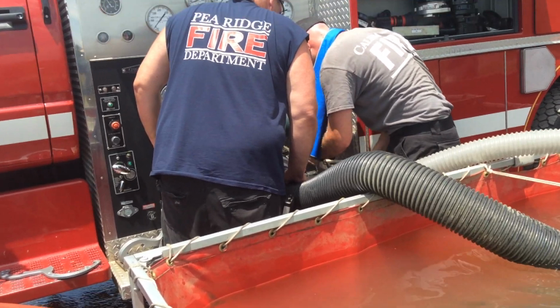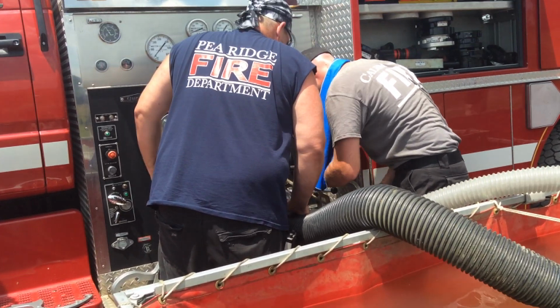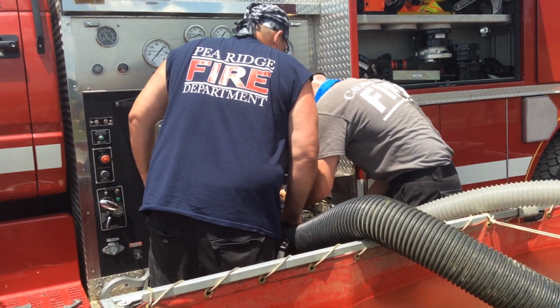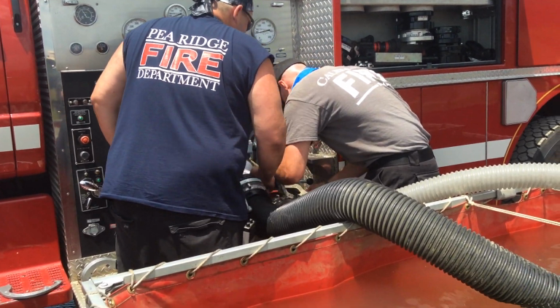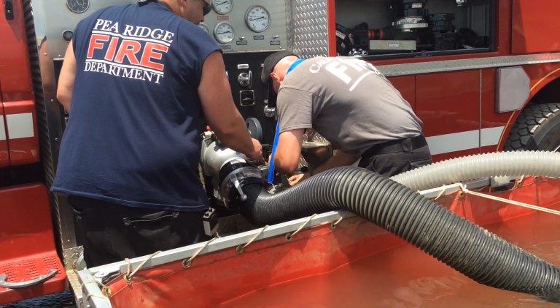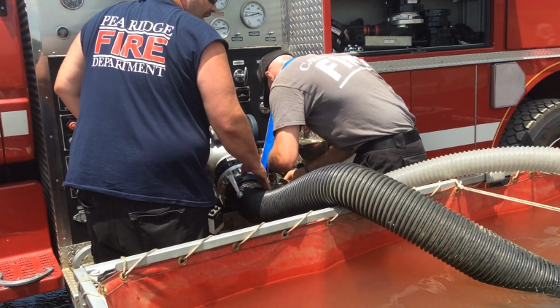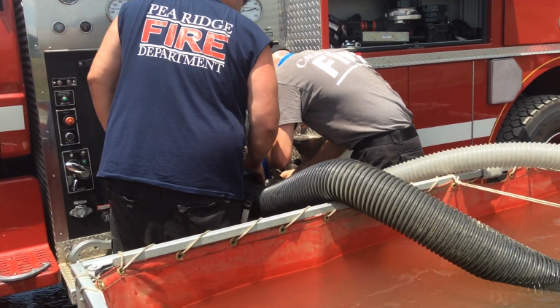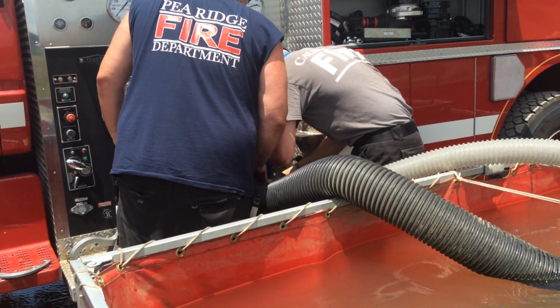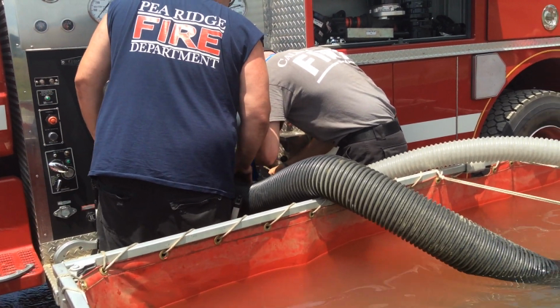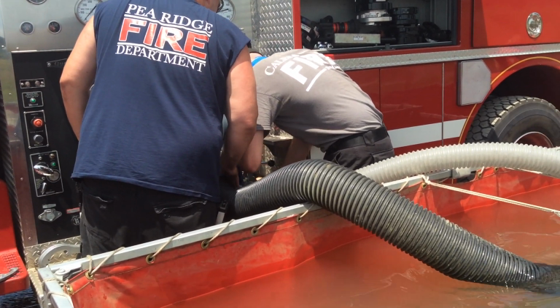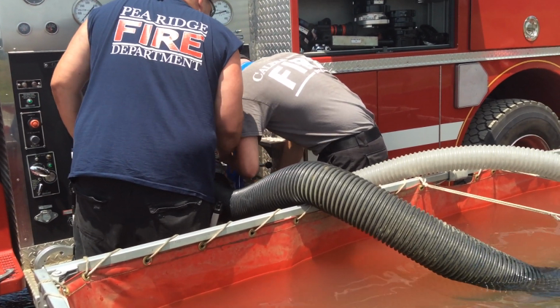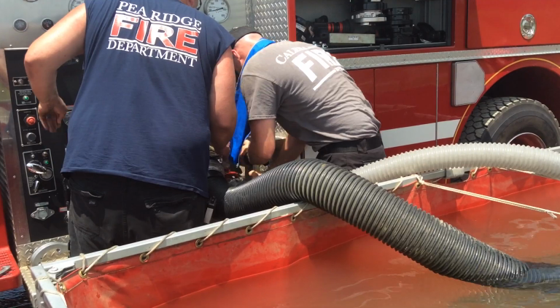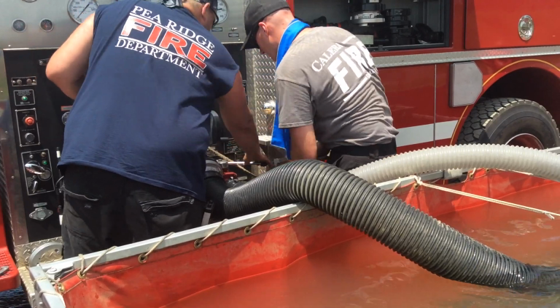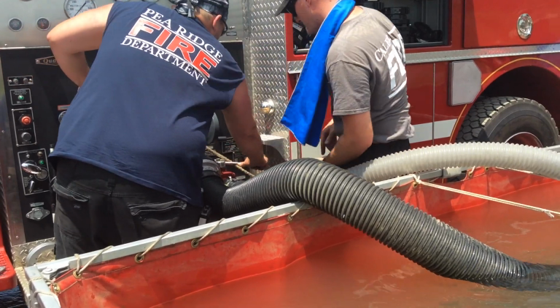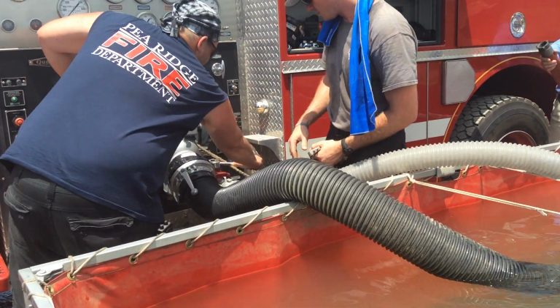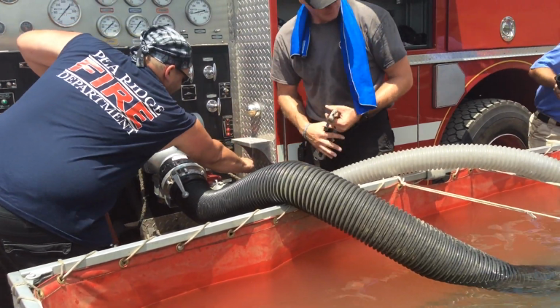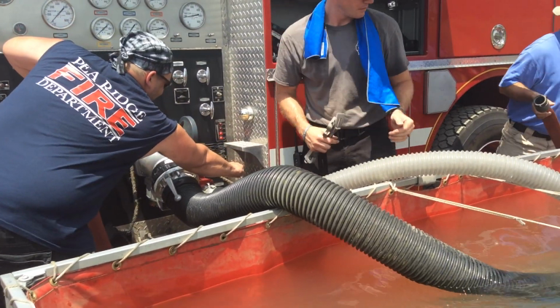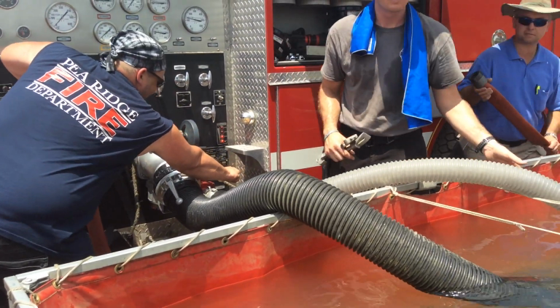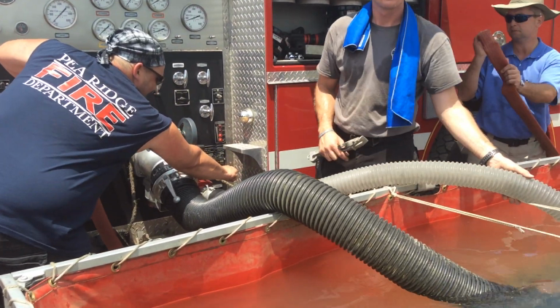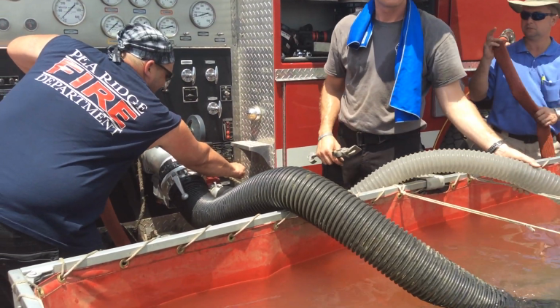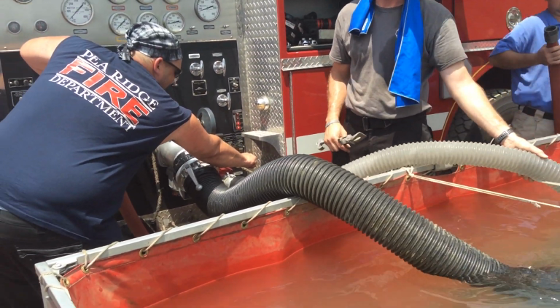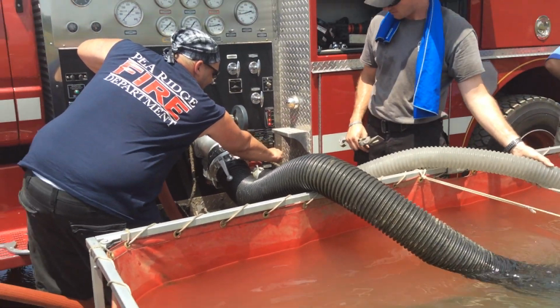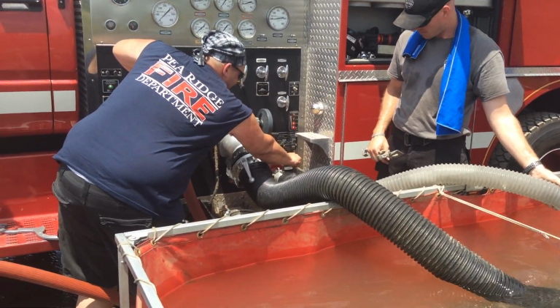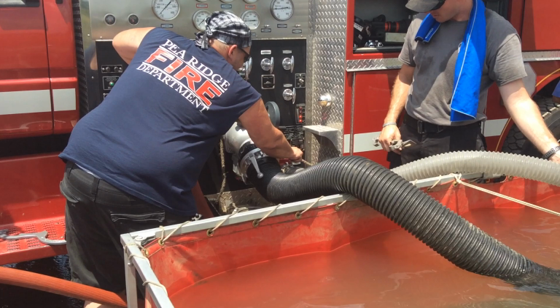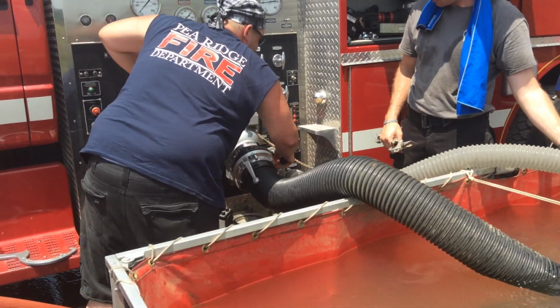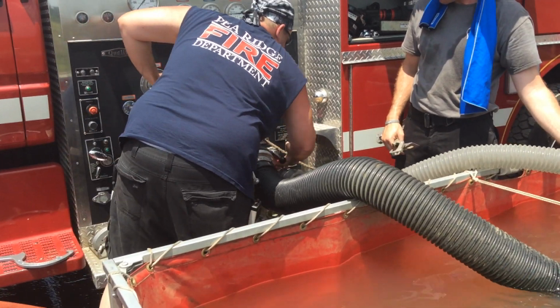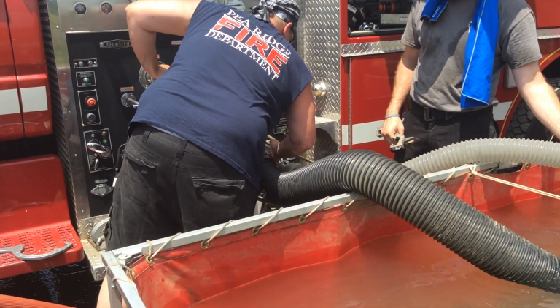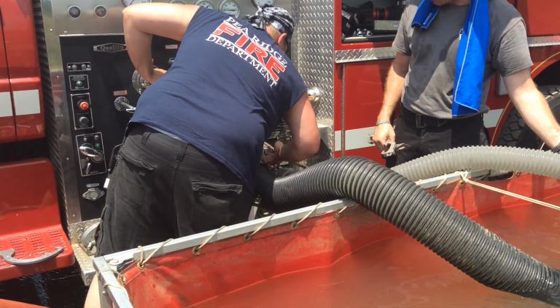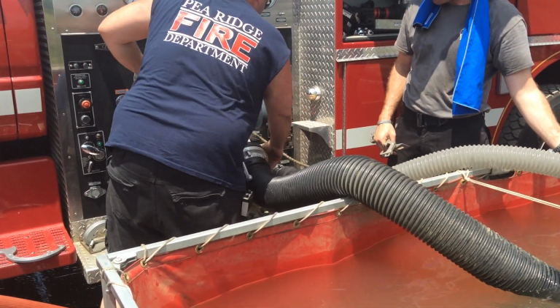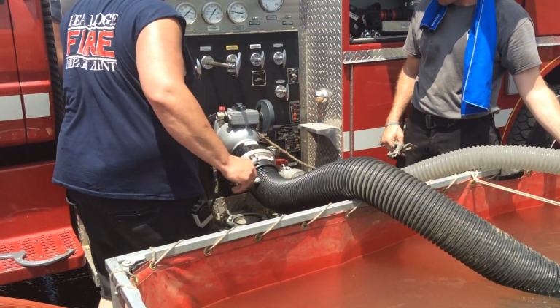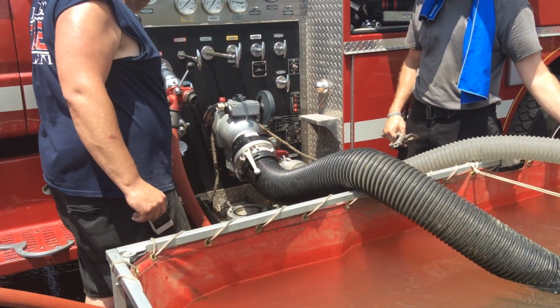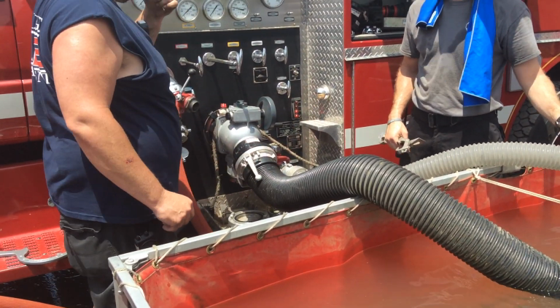All right, open that 2½-inch intake. Don't worry about it, open it up. Slowly, slowly, slowly. There you go, you're good. You got it primed — open it all the way. Now you can tighten it.